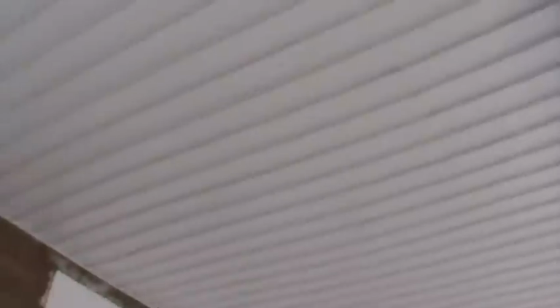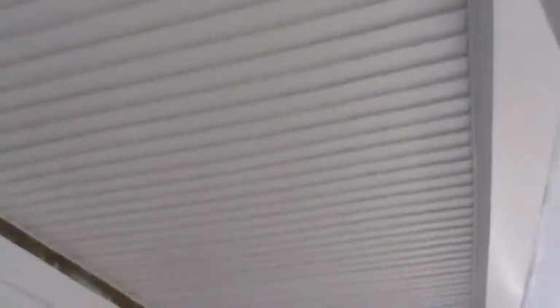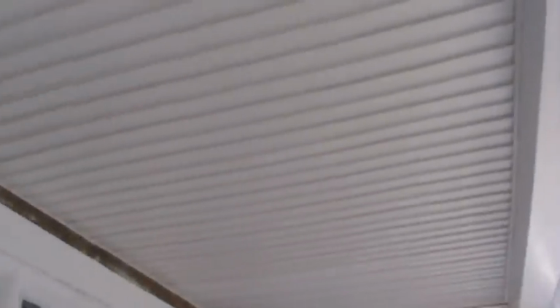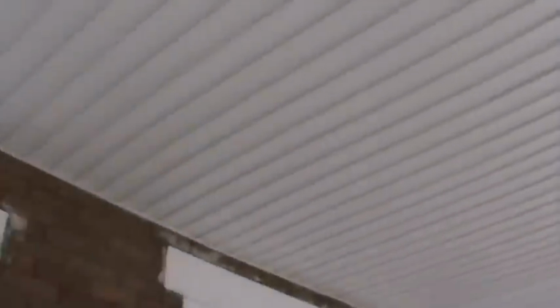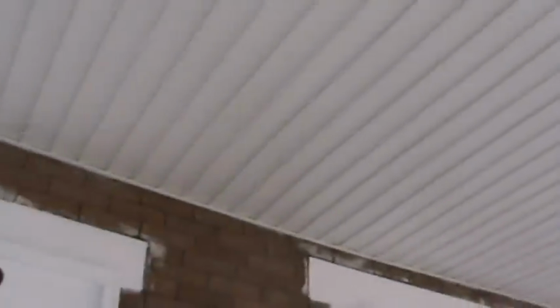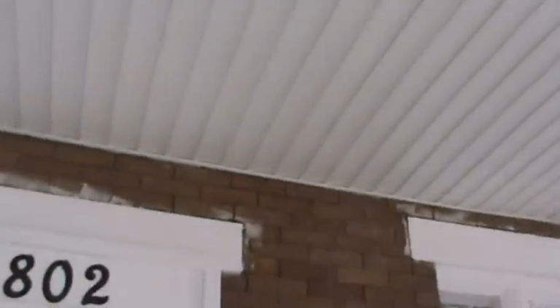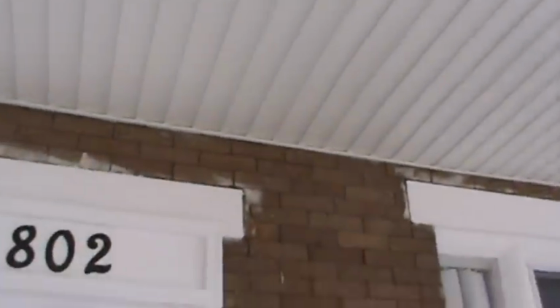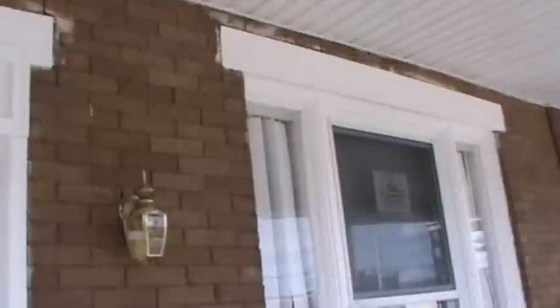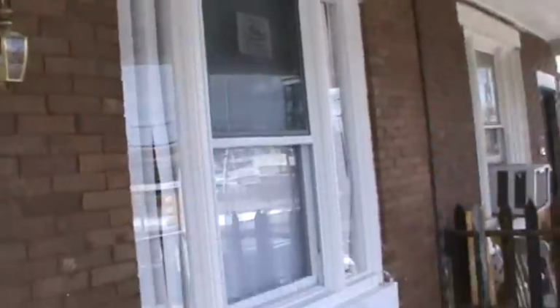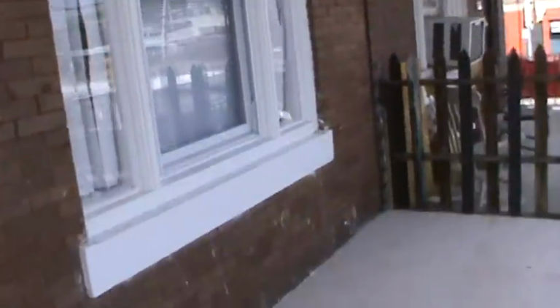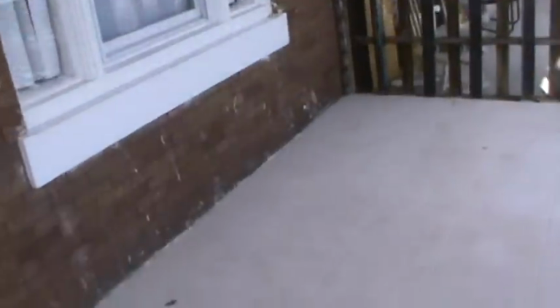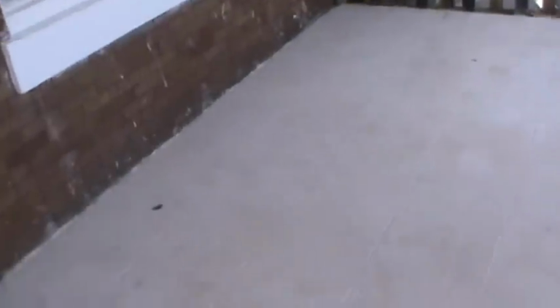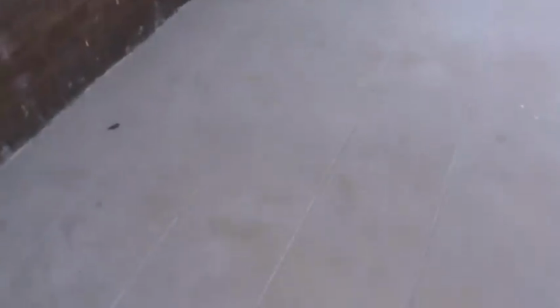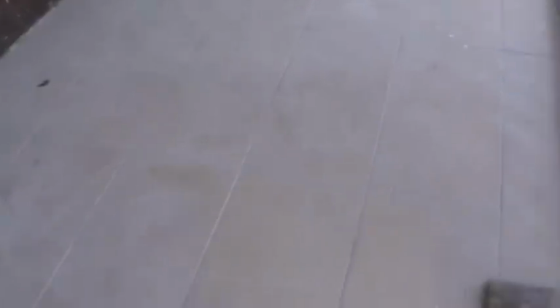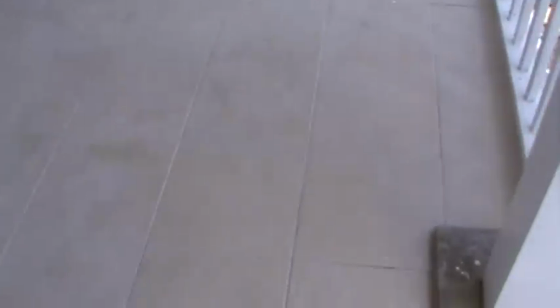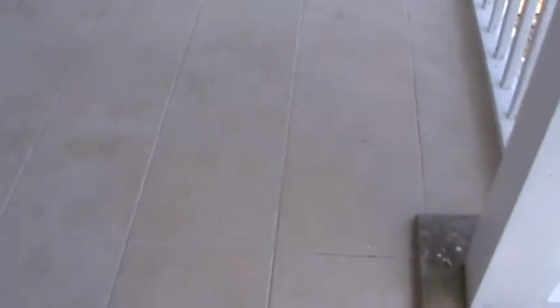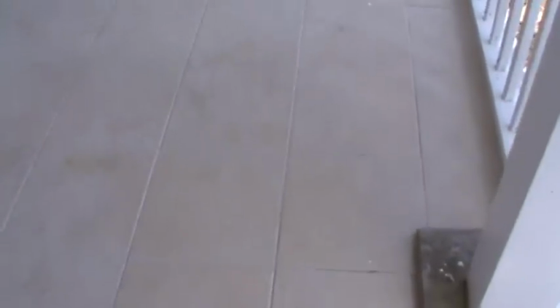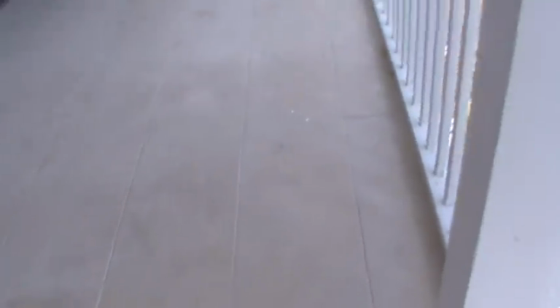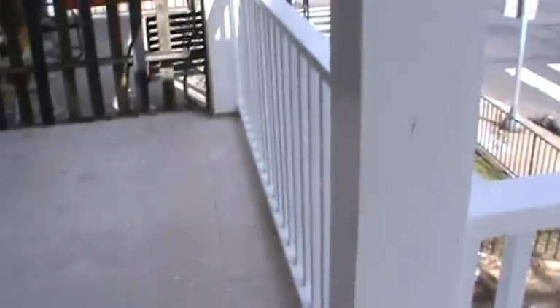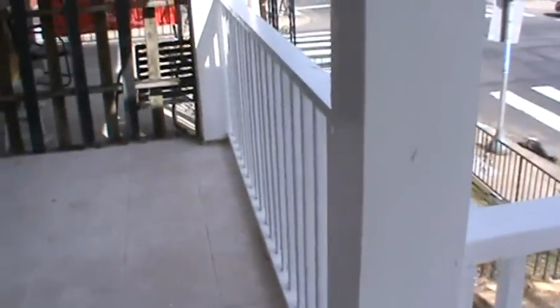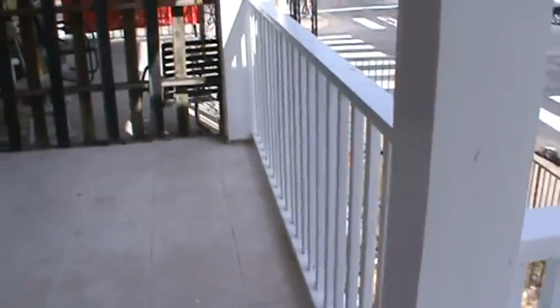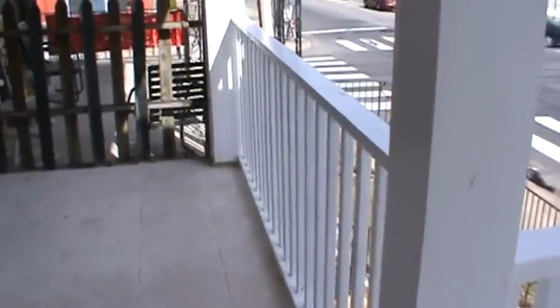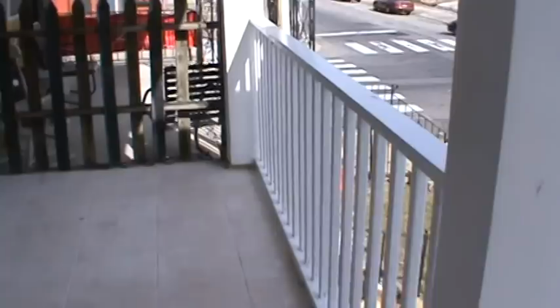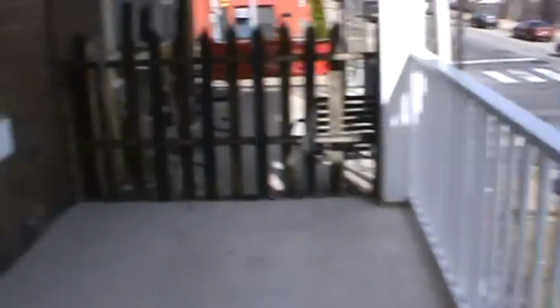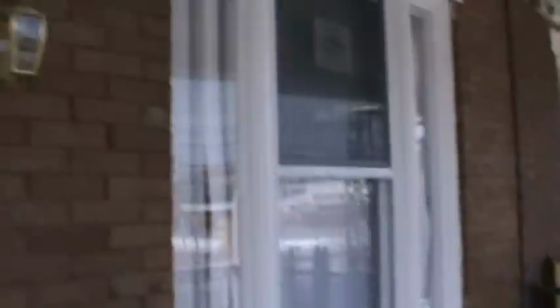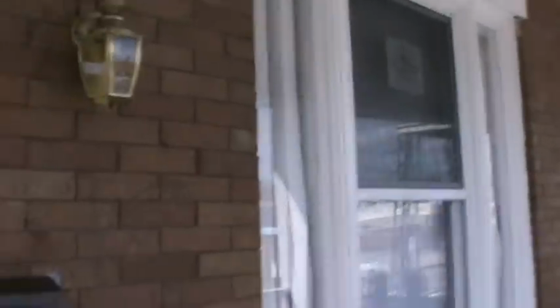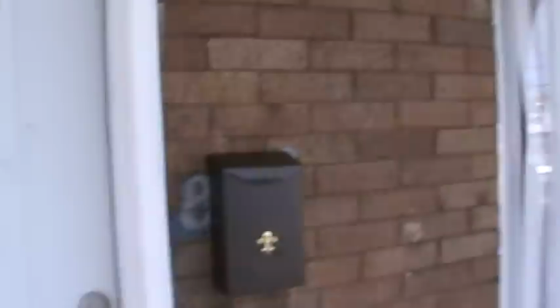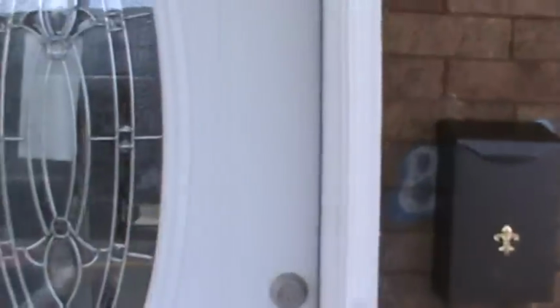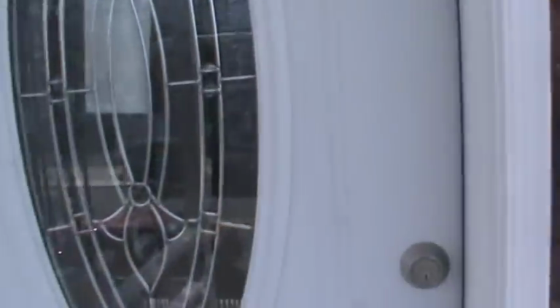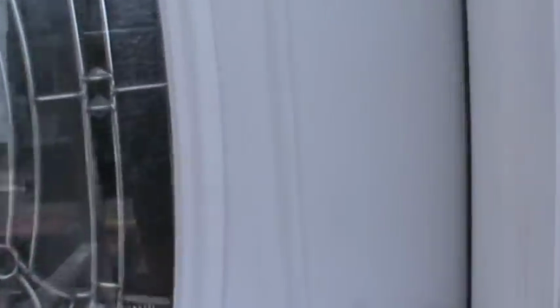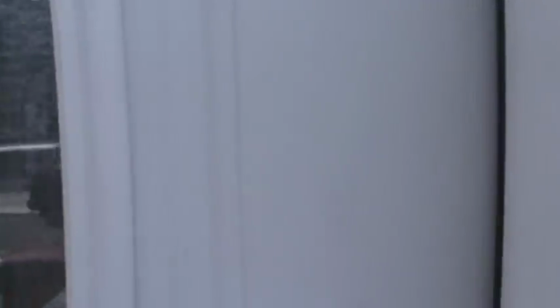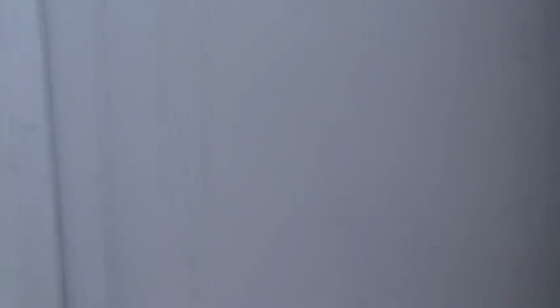The main roof has also been repaired with a 15-year warranty. The entire porch has been rebuilt with a tile floor, new windows throughout, and a new front door.